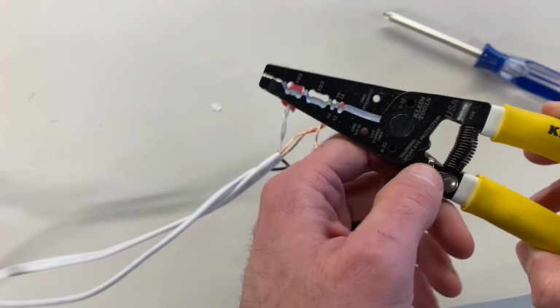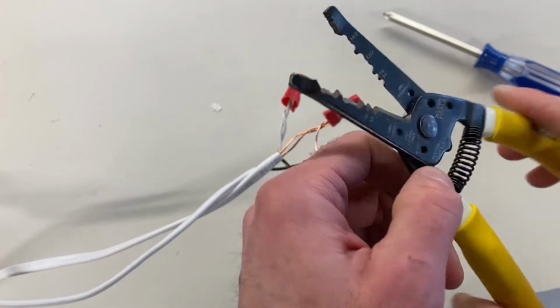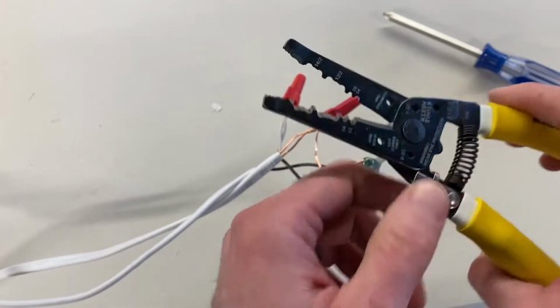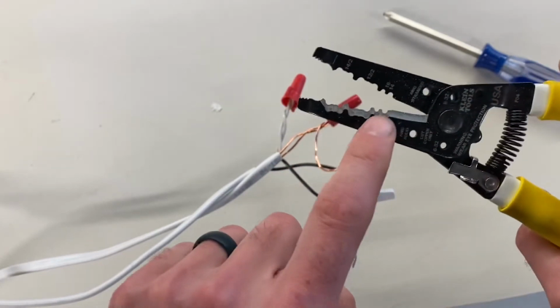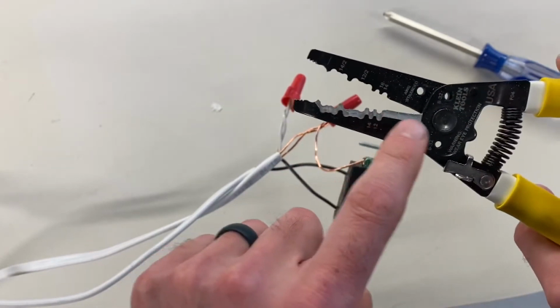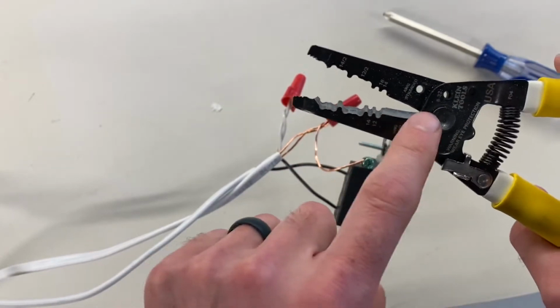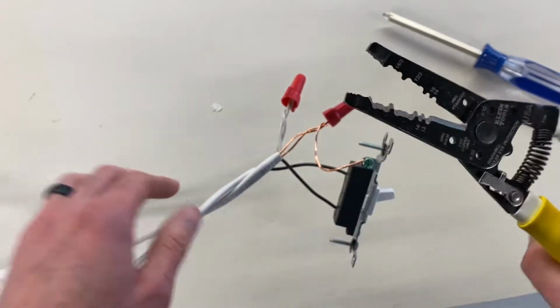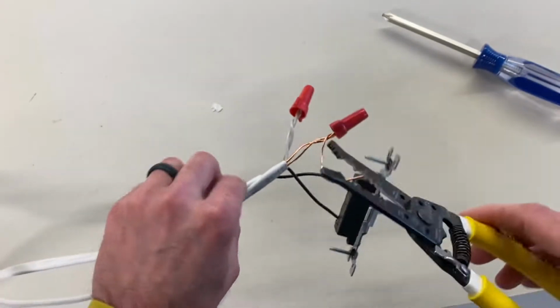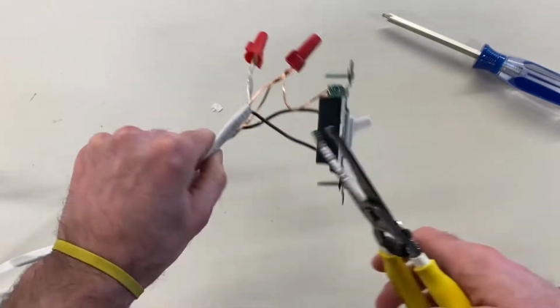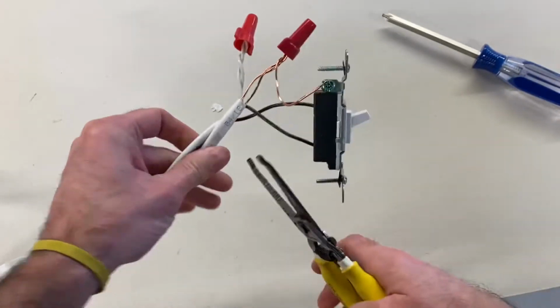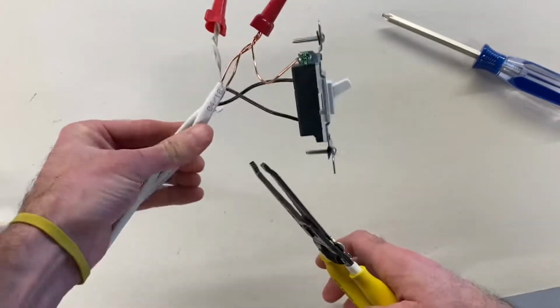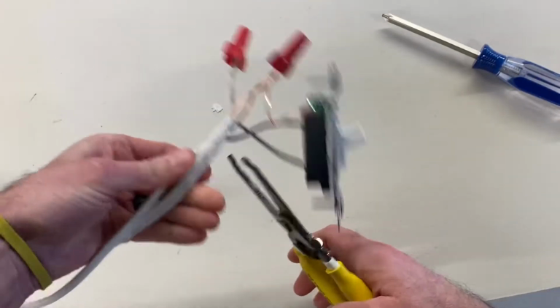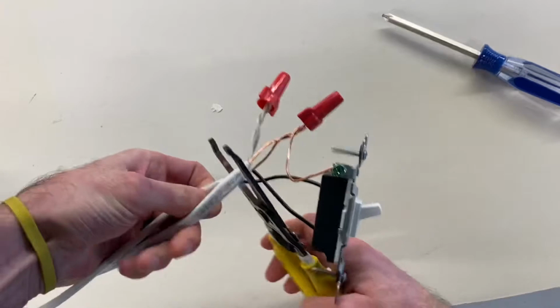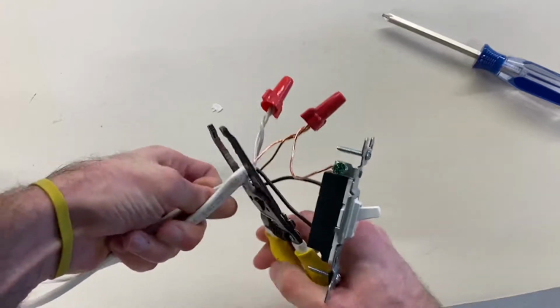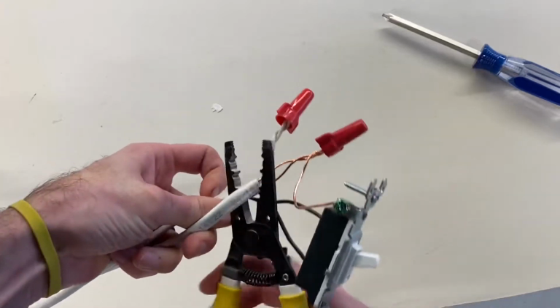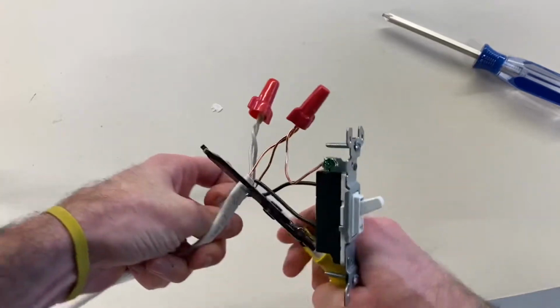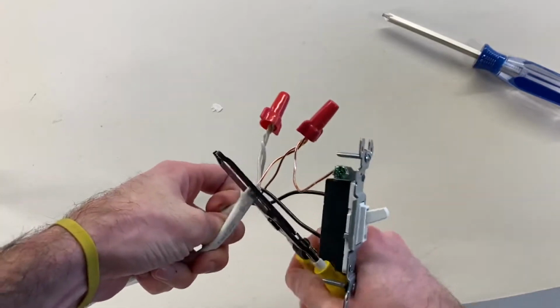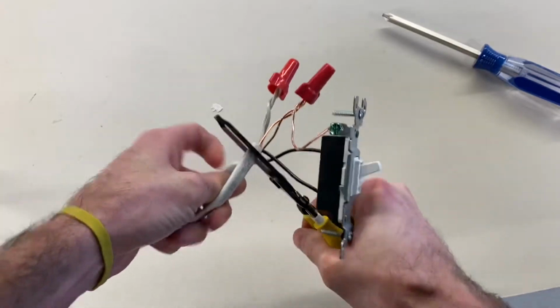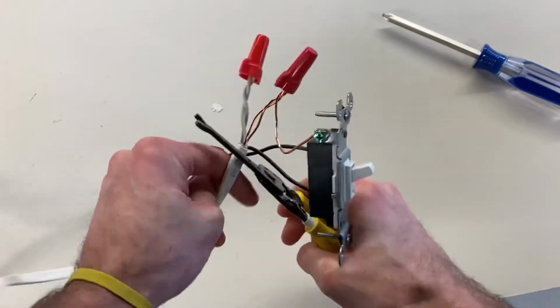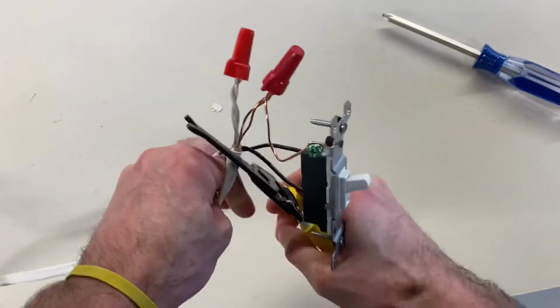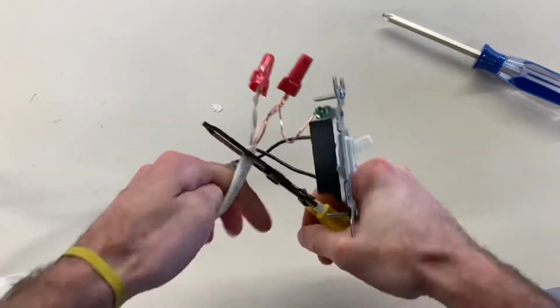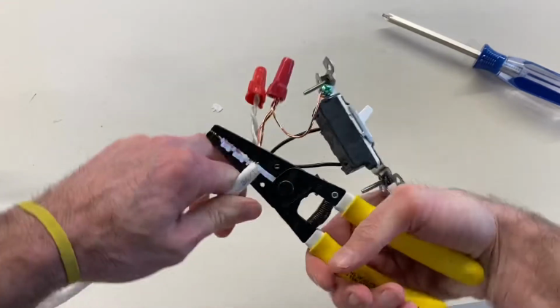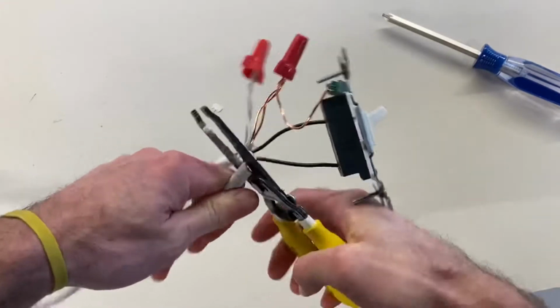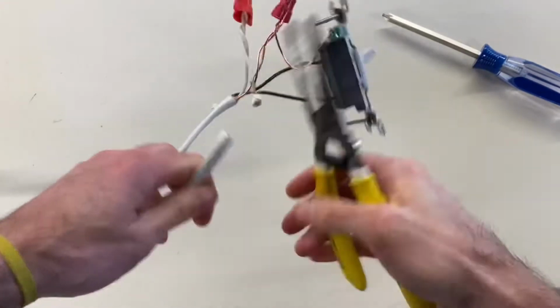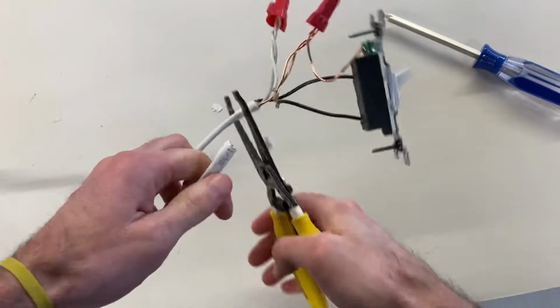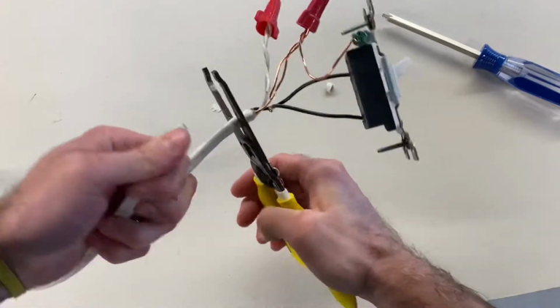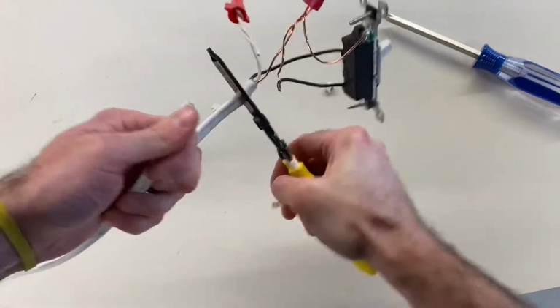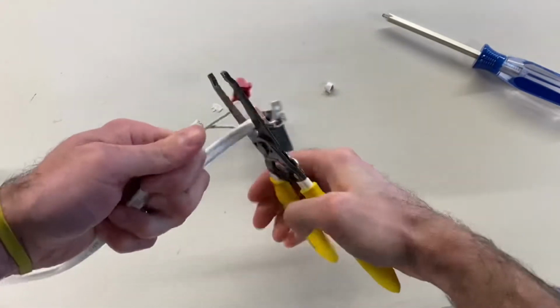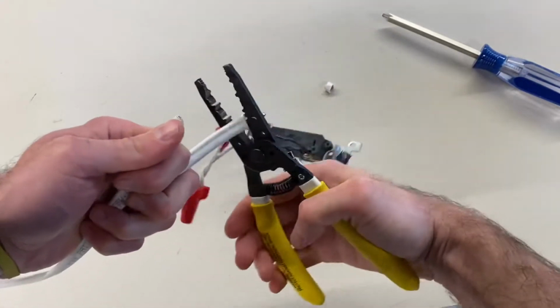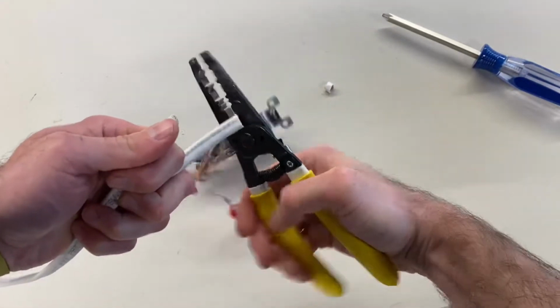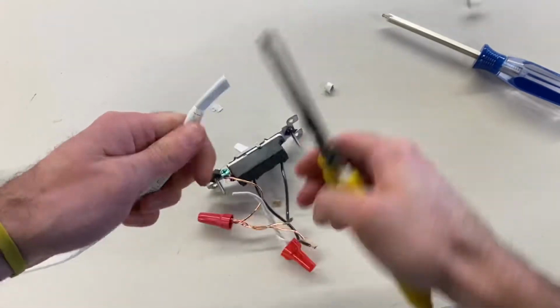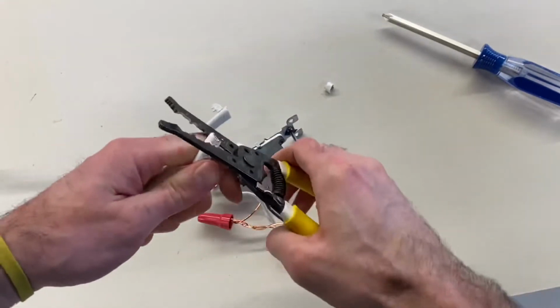What we're going to do is use the end where you can go ahead and cut, and we're going to cut our cable flush. We're going to put a new end on this cable — something you want to do whenever you get started. Go ahead and cut that off nice and square.